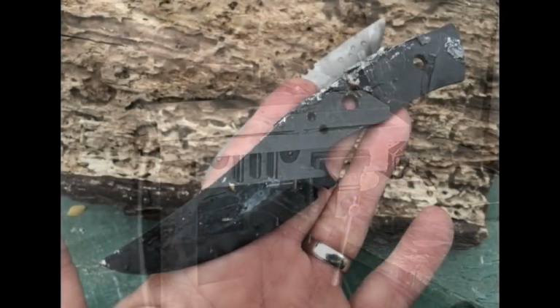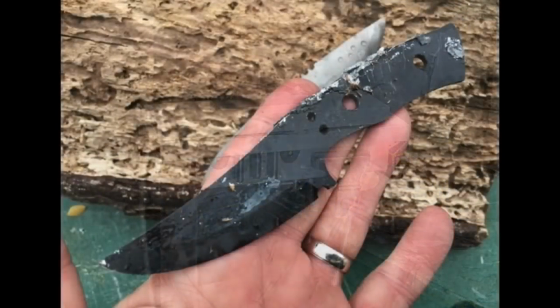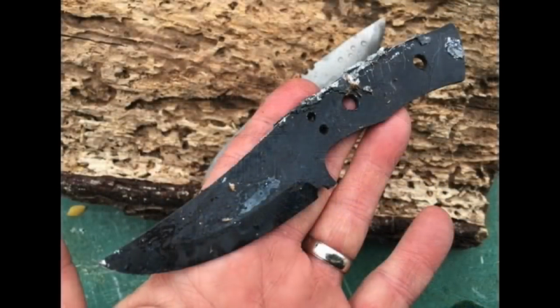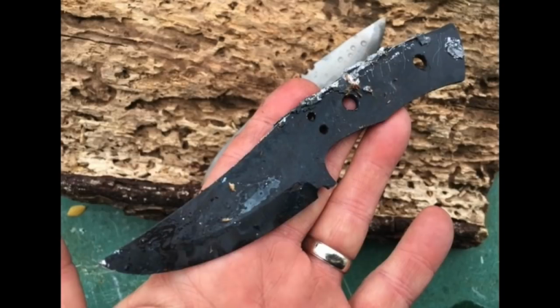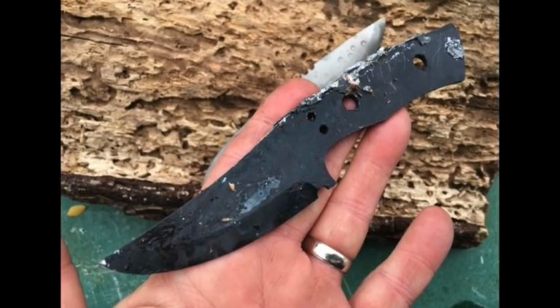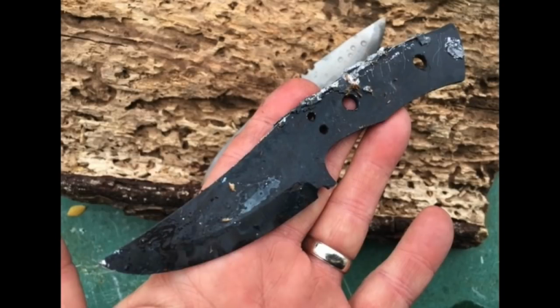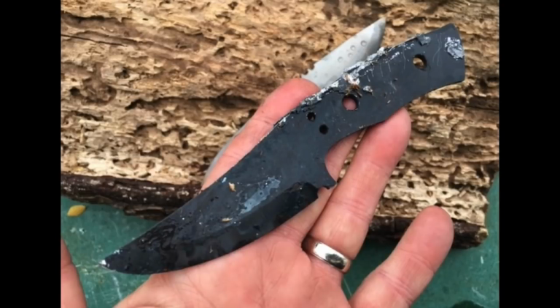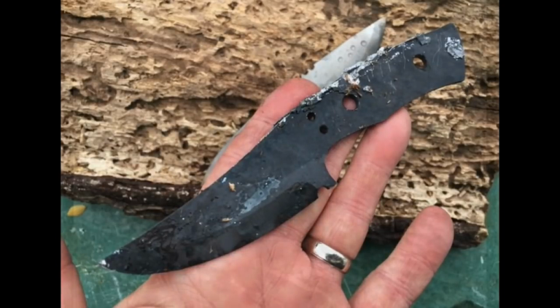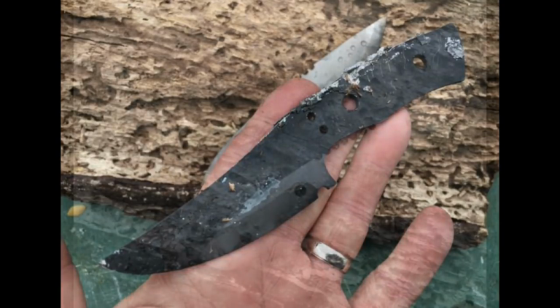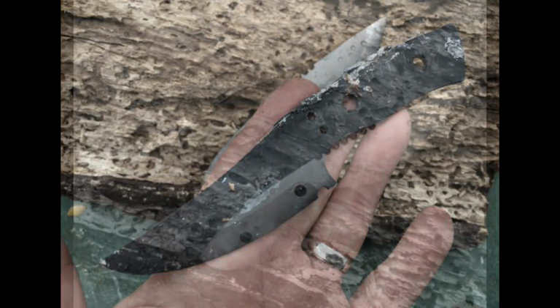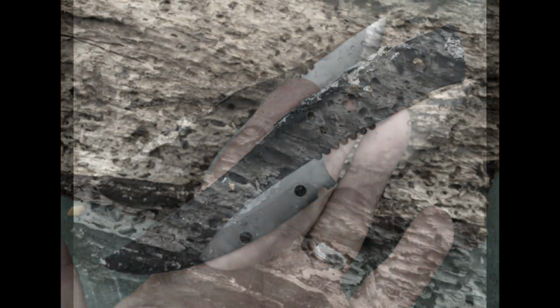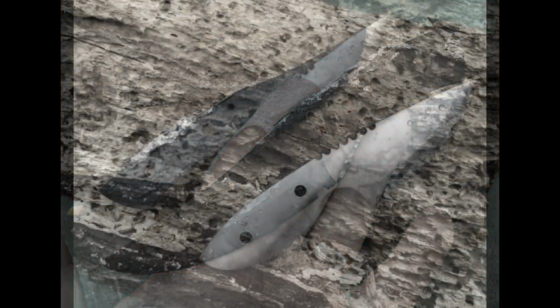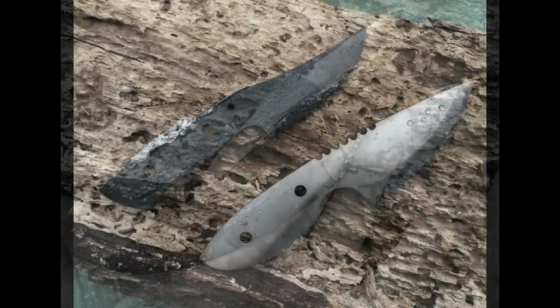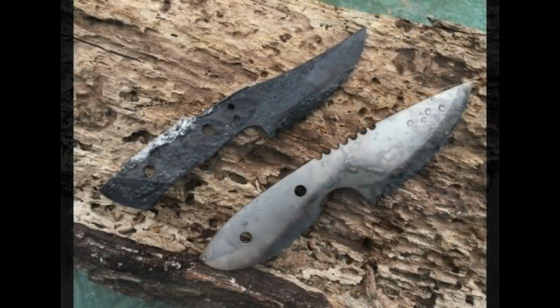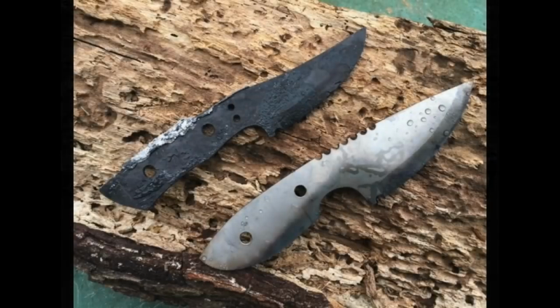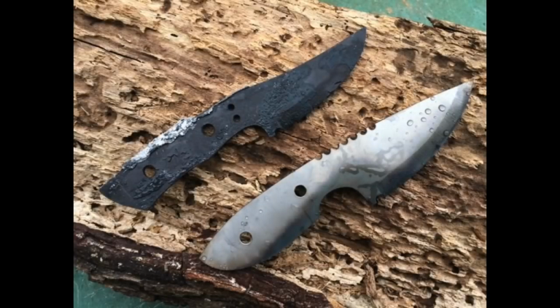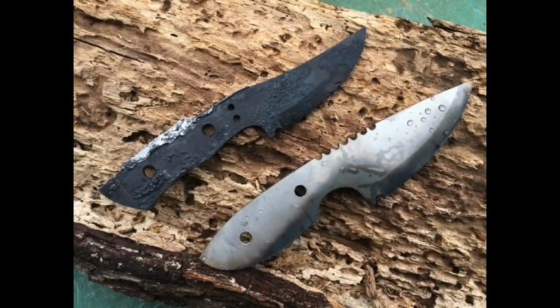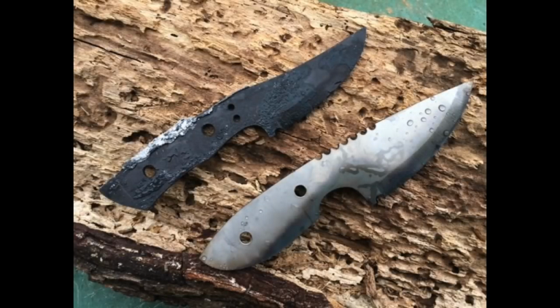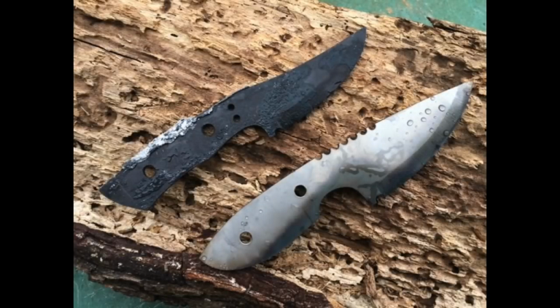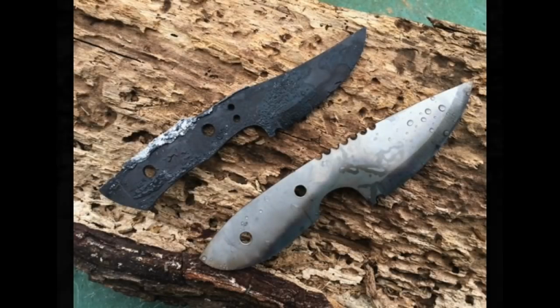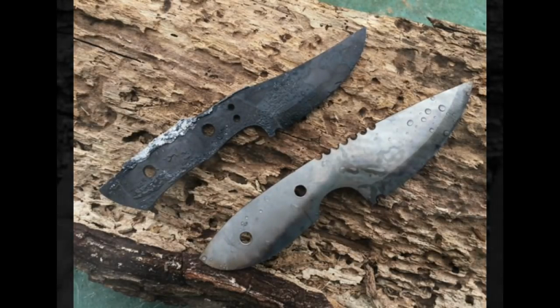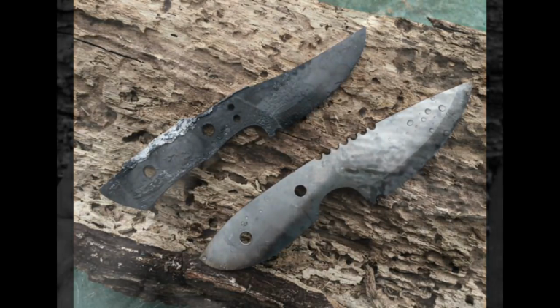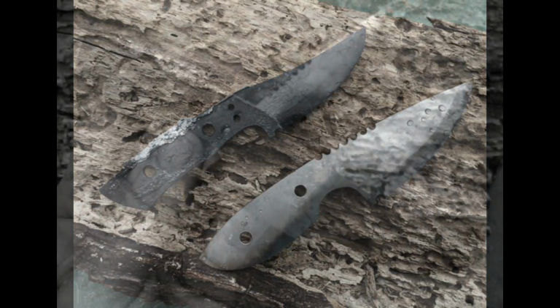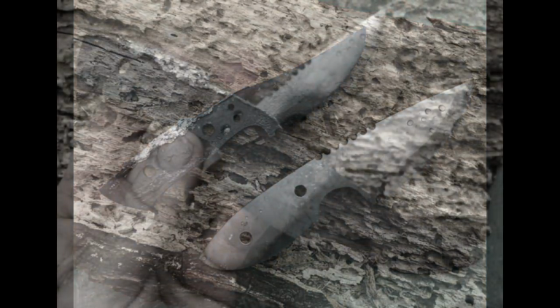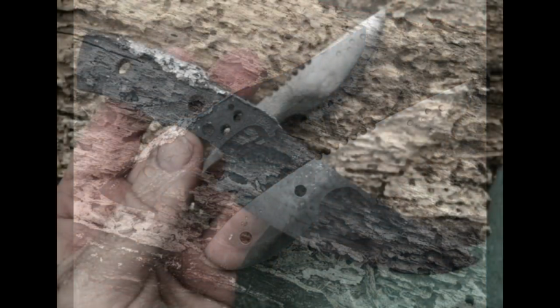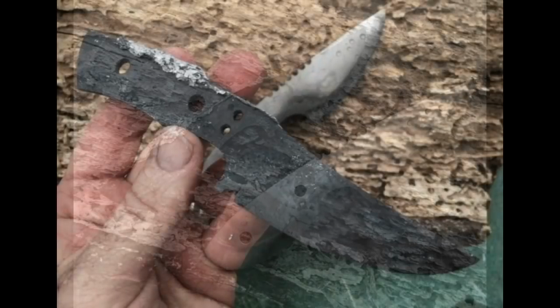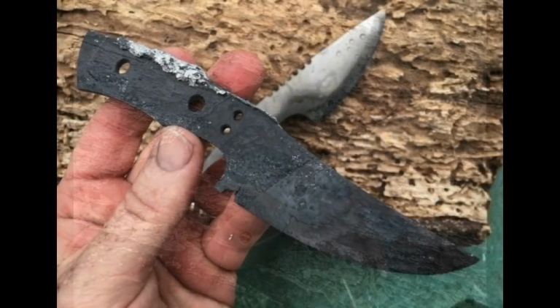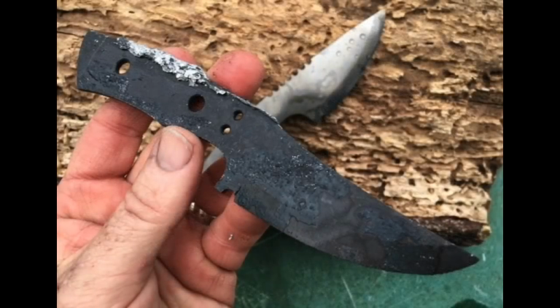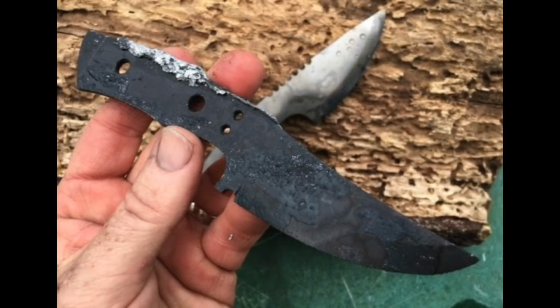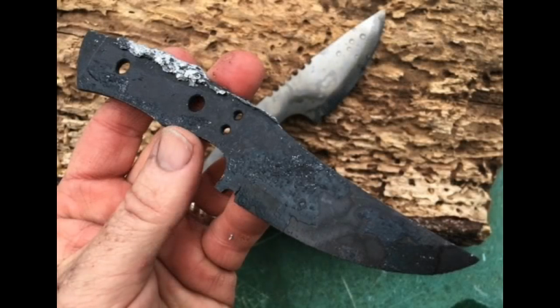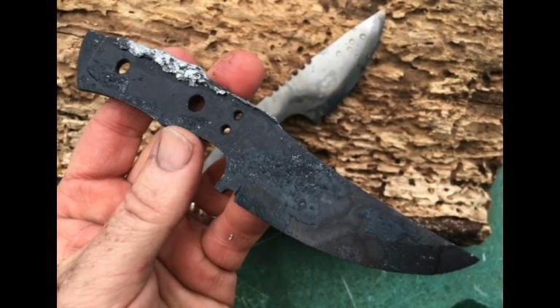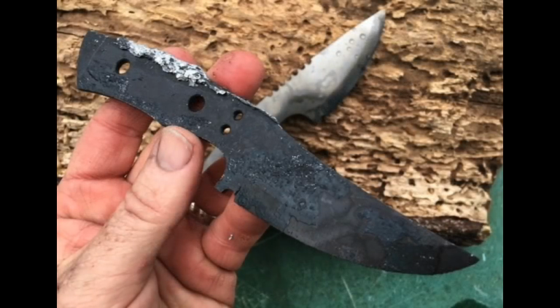This is the aluminum foil wrapped knife, and you can tell that there's a lot of decarb on it — oxygen got at the blade during the heat treating process. The knife below it was wrapped in tool wrap, so that doesn't have much decarb or scale on it at all.